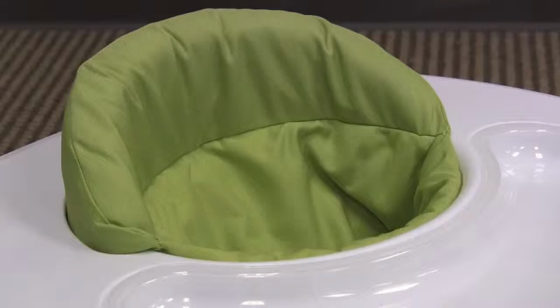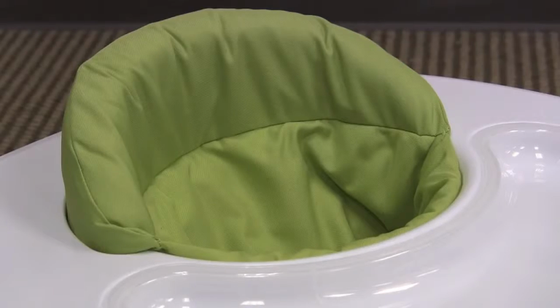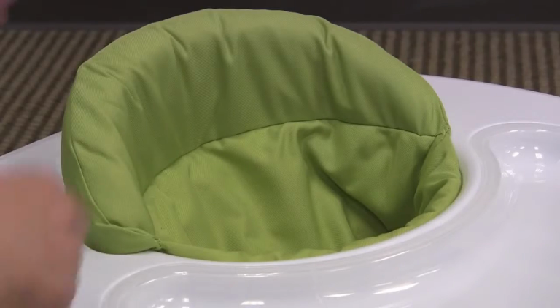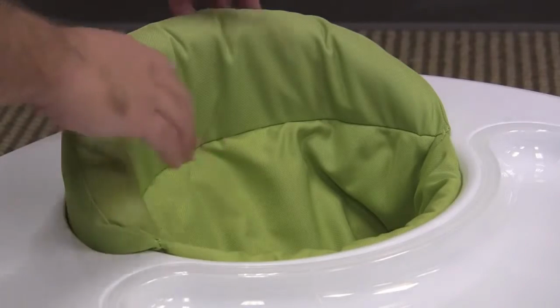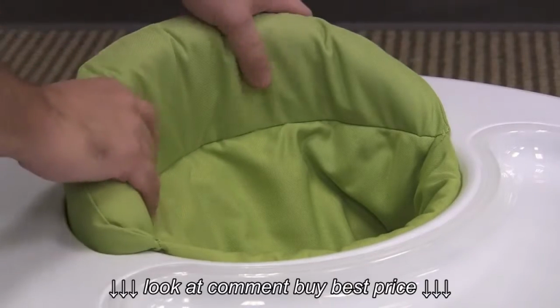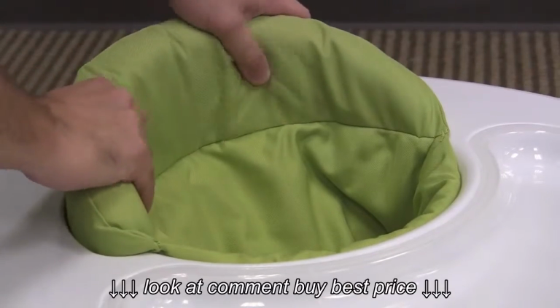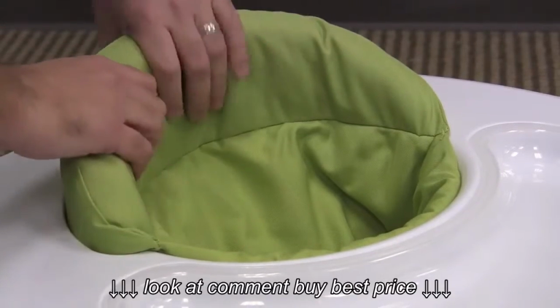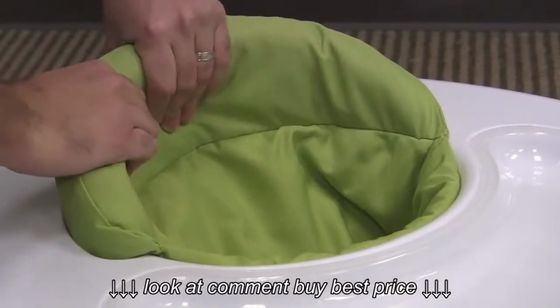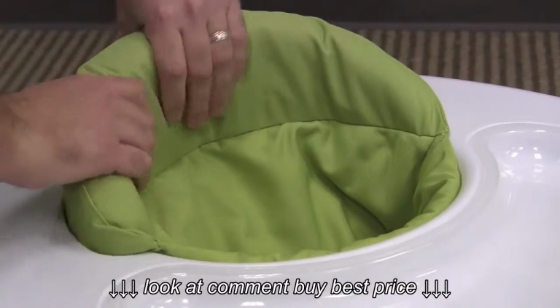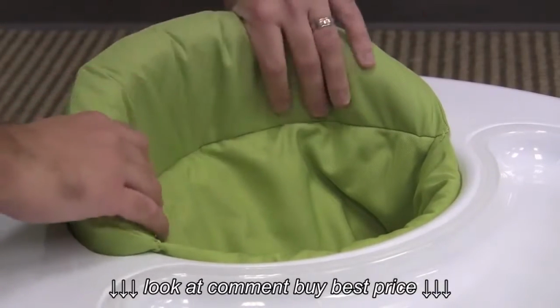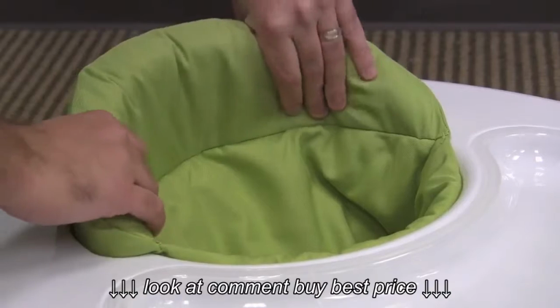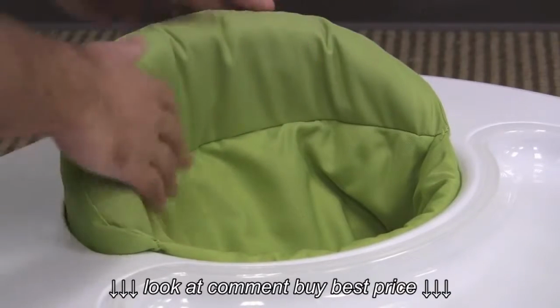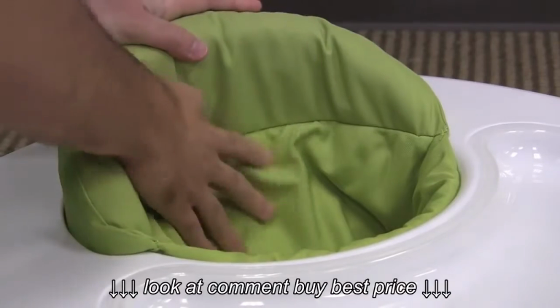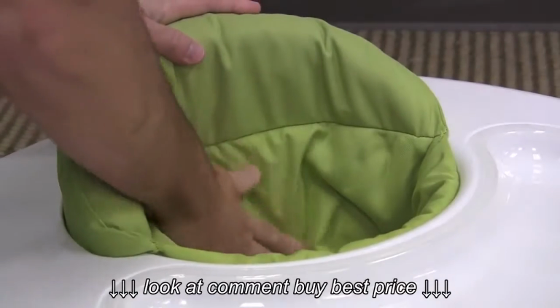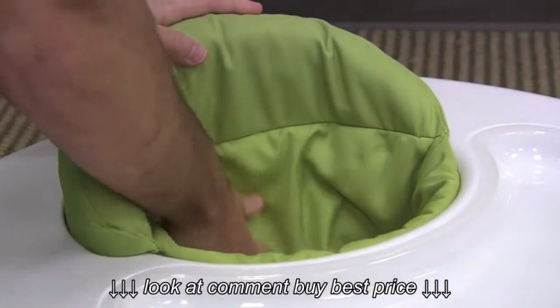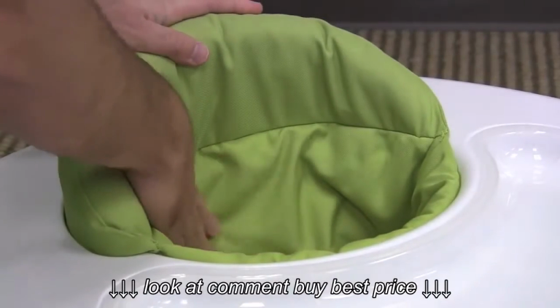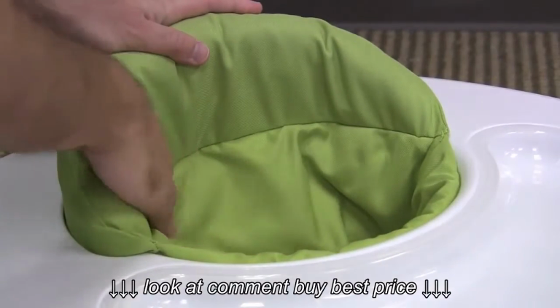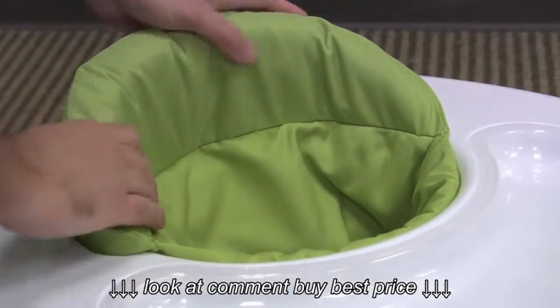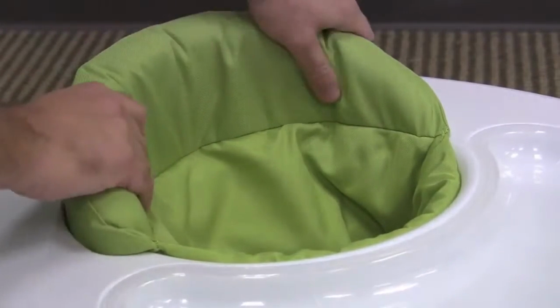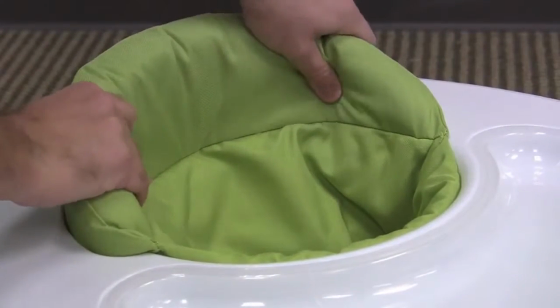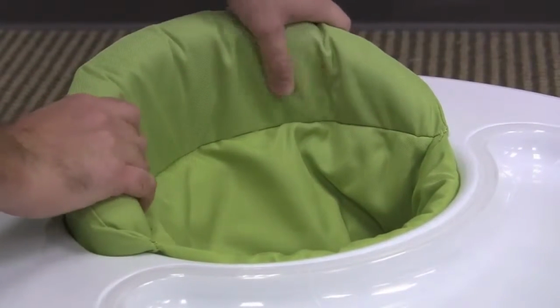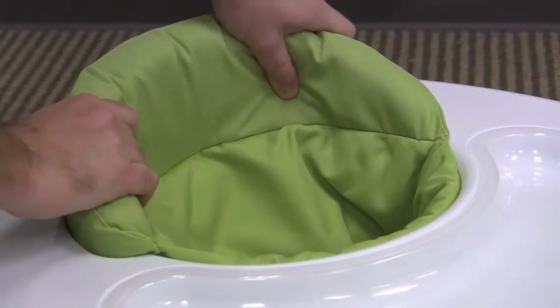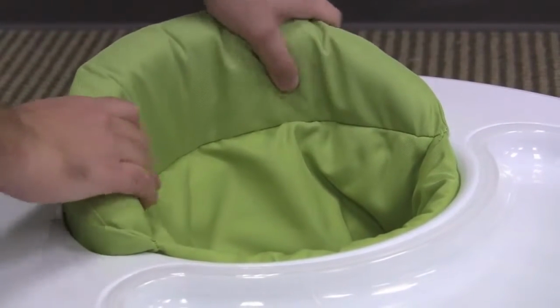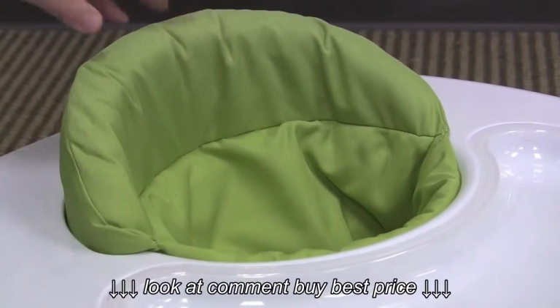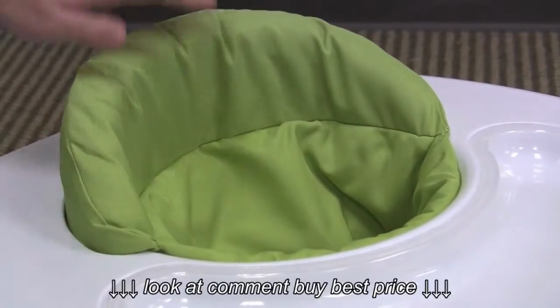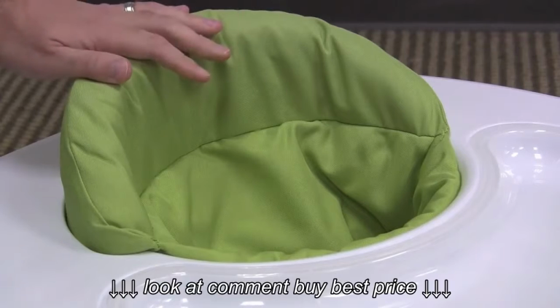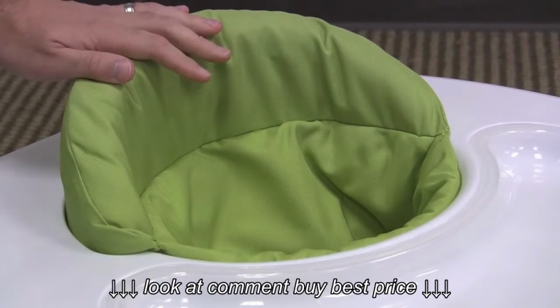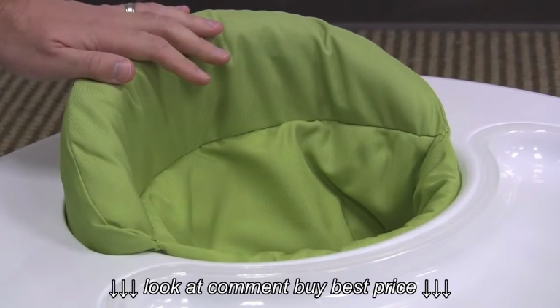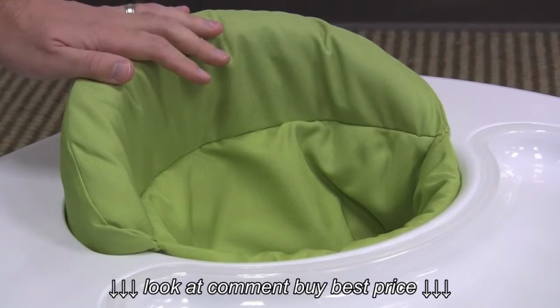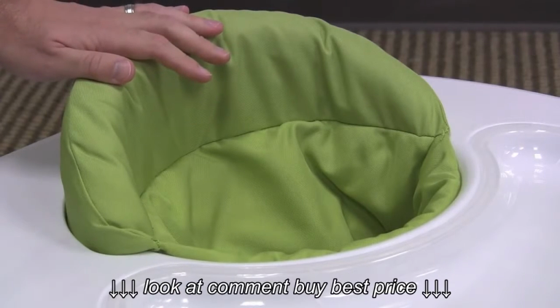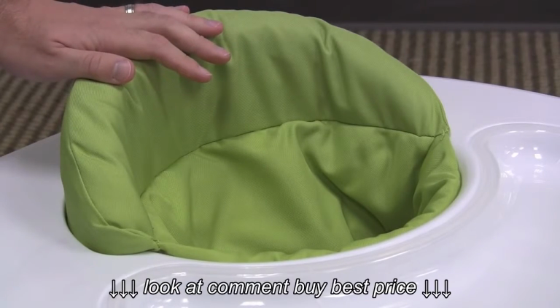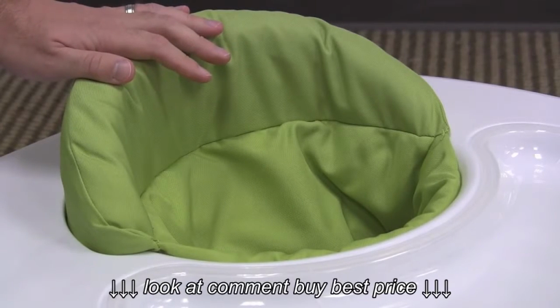The seat pad is very soft and has a lot of cushion. The fabric is somewhat rigid but it is soft and comfortable, and the entire seat fabric comes out and it's machine washable.